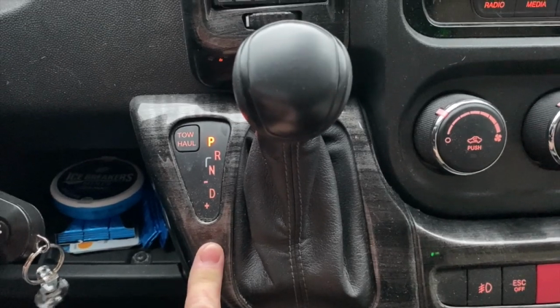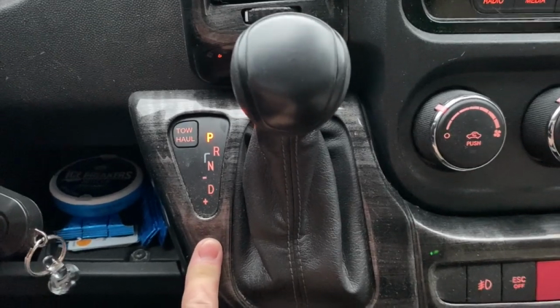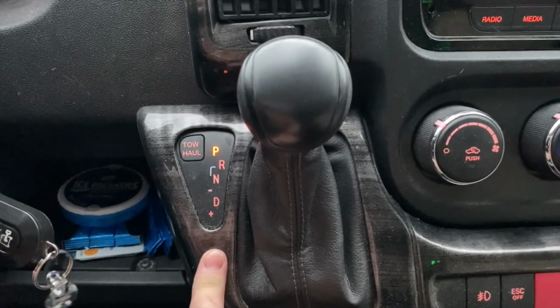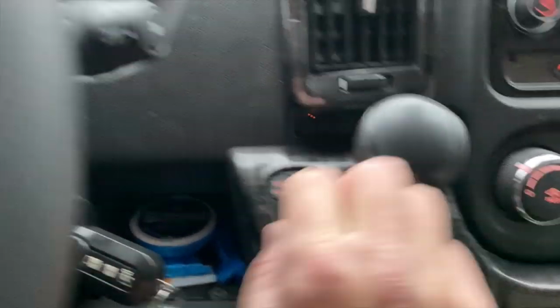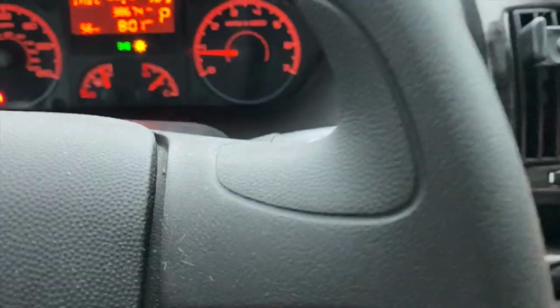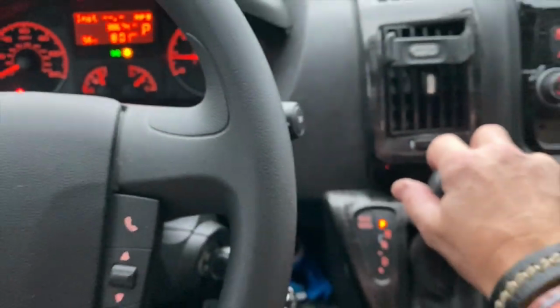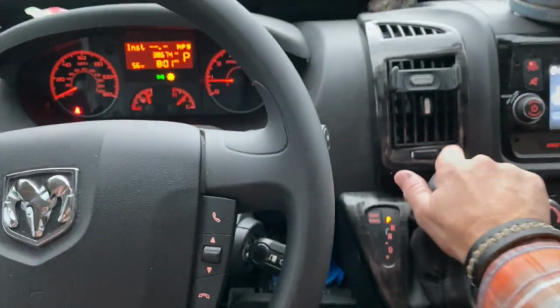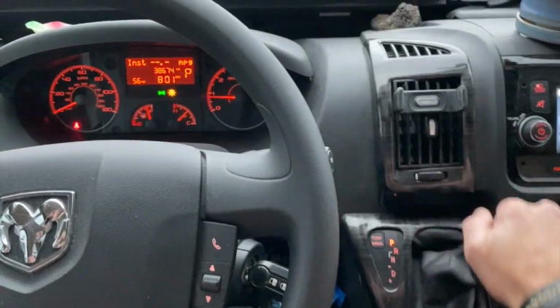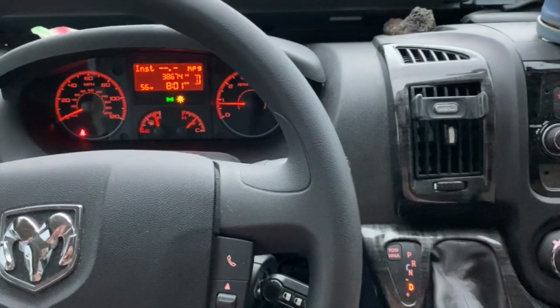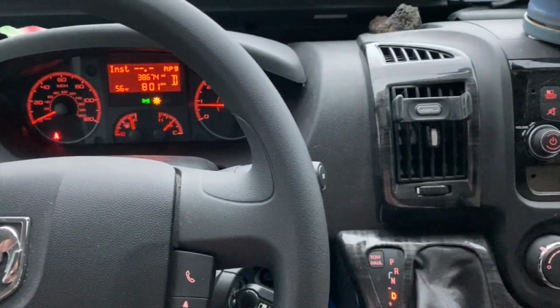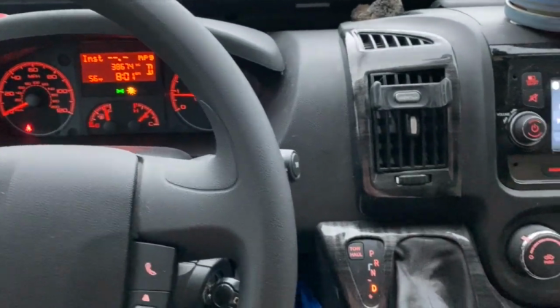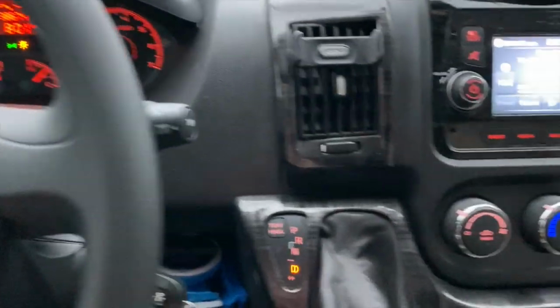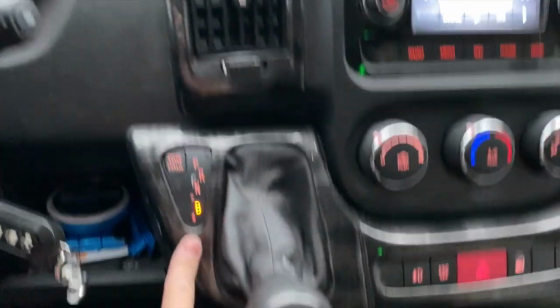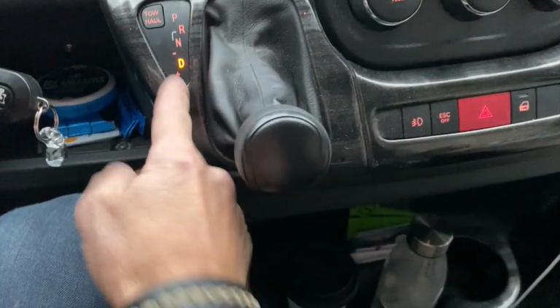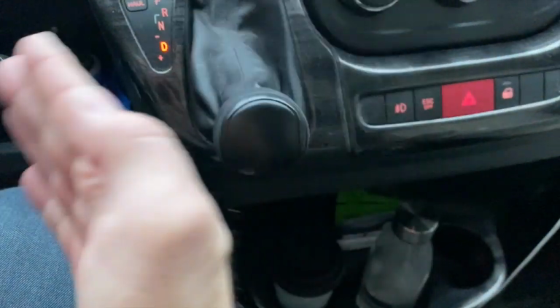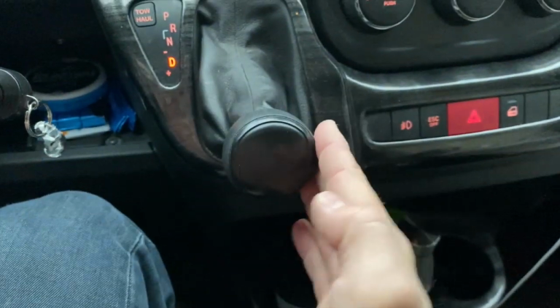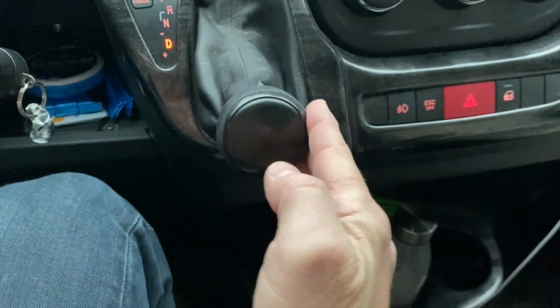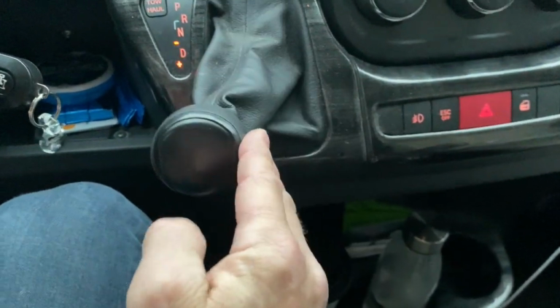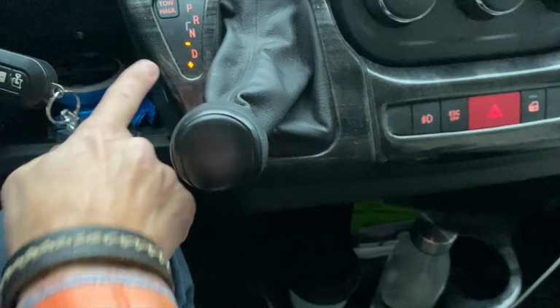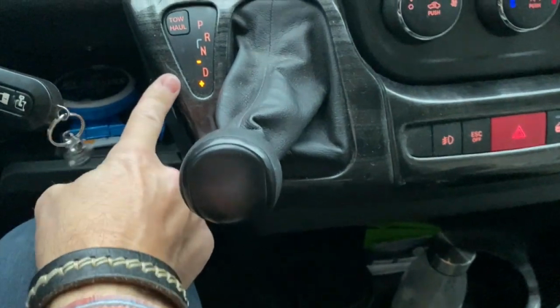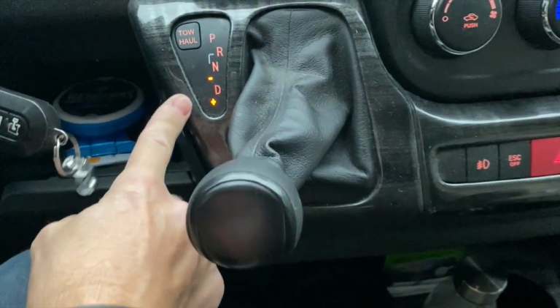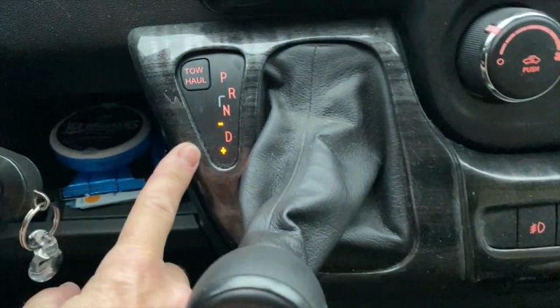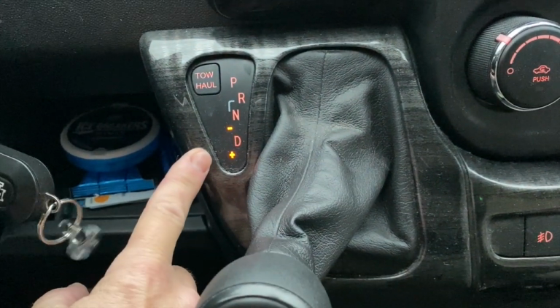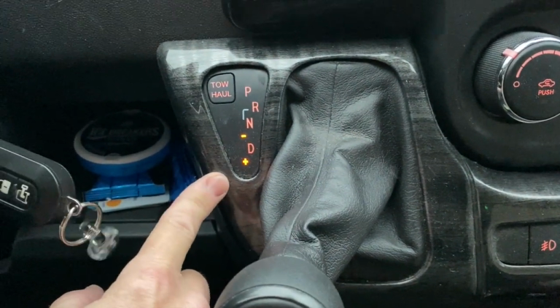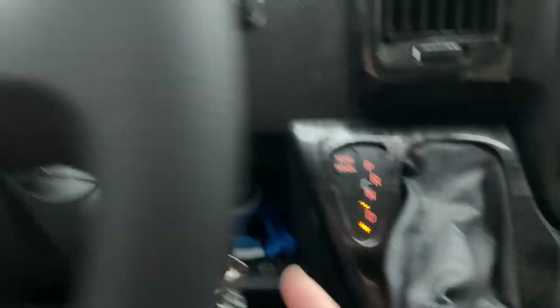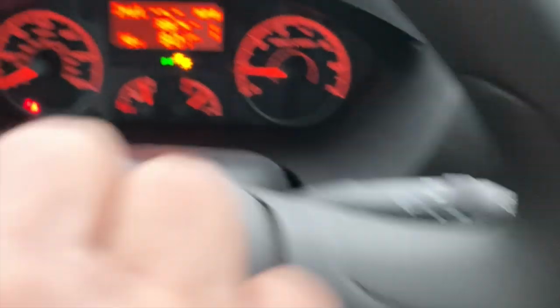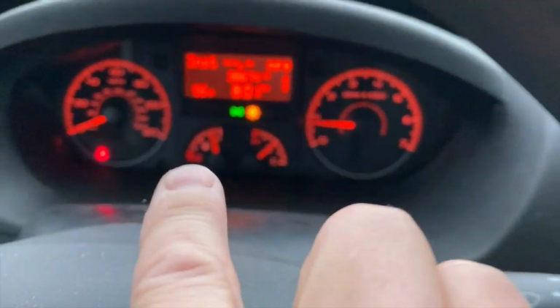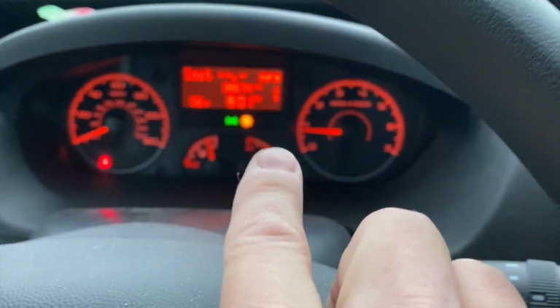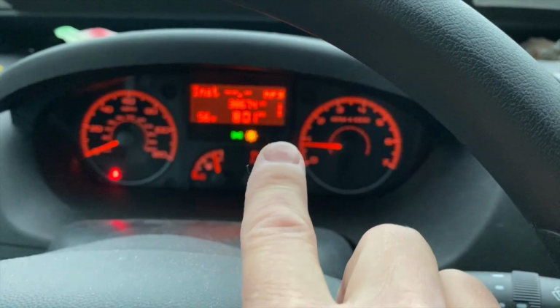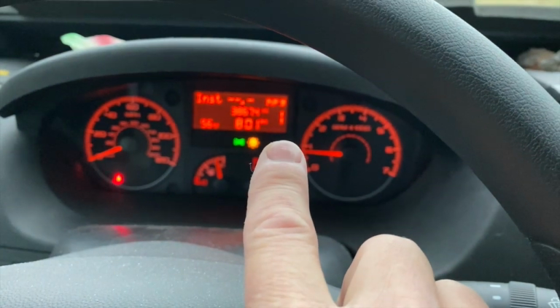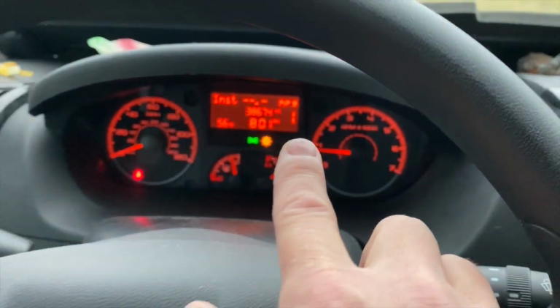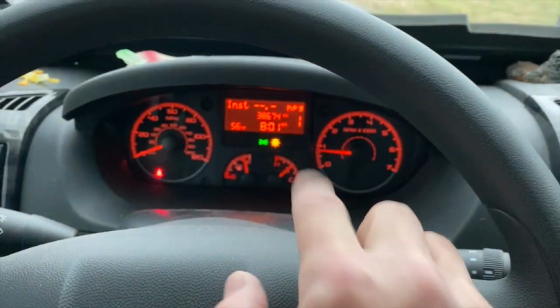What I'm going to do is put this into drive, but push the lever to the left. So I am now in manual mode. You can see that by the plus minus being illuminated, and you can see that first gear is on the display.